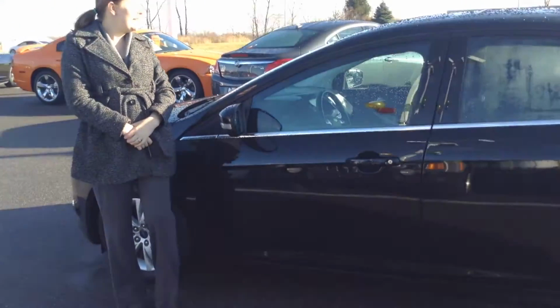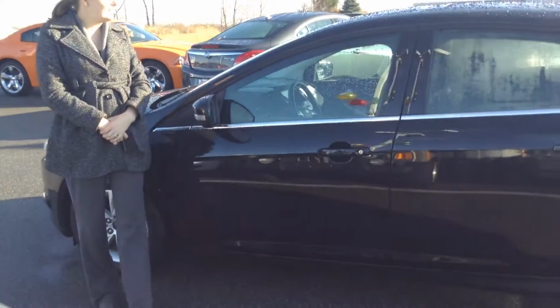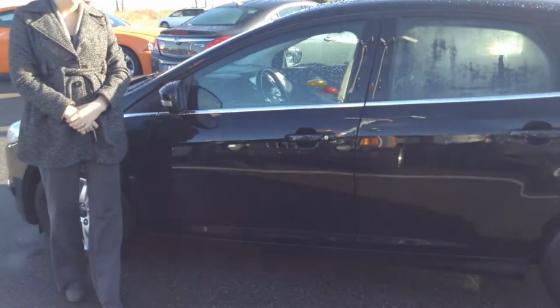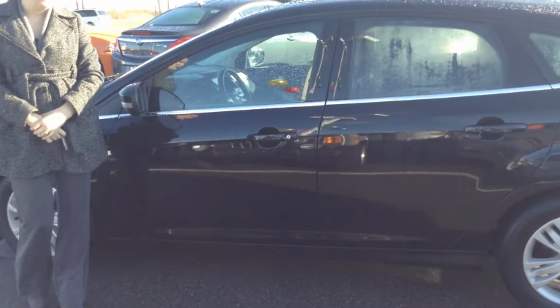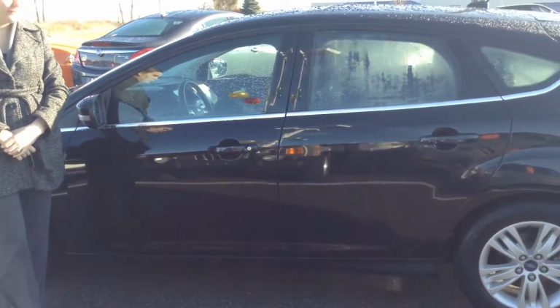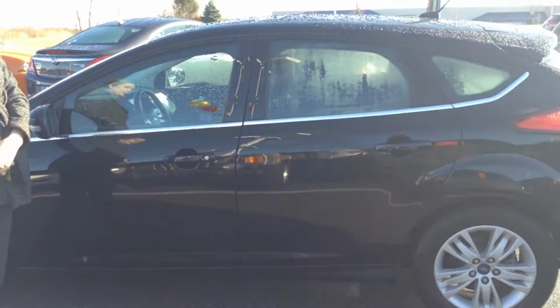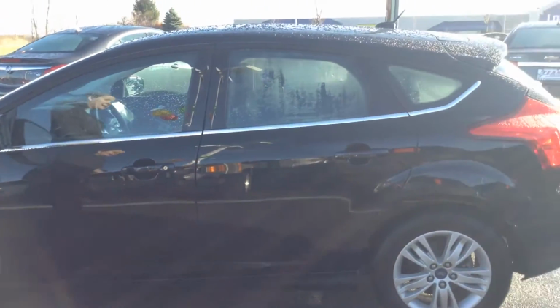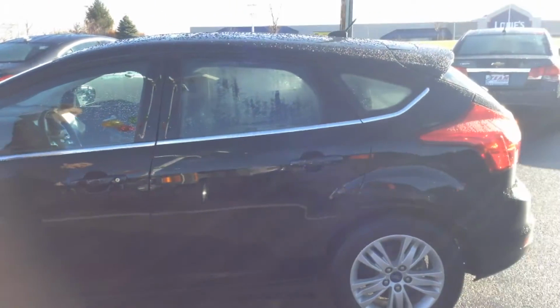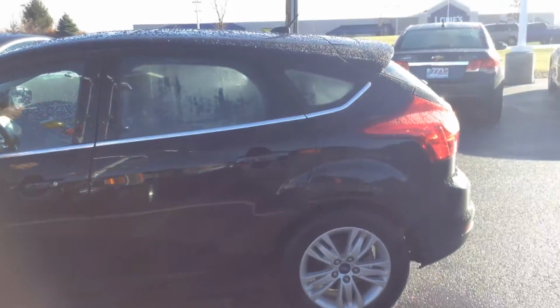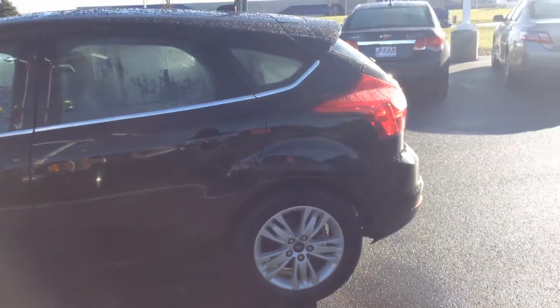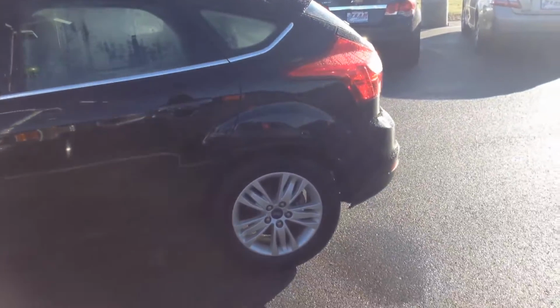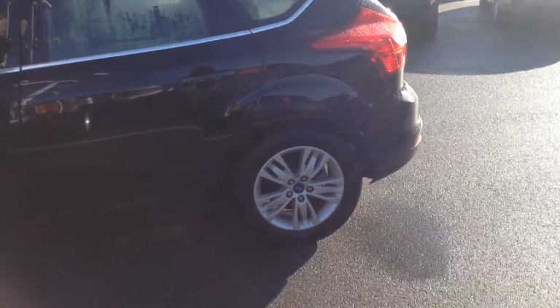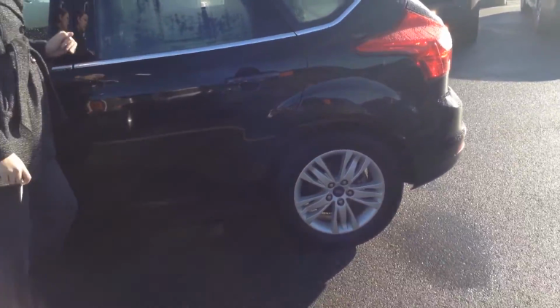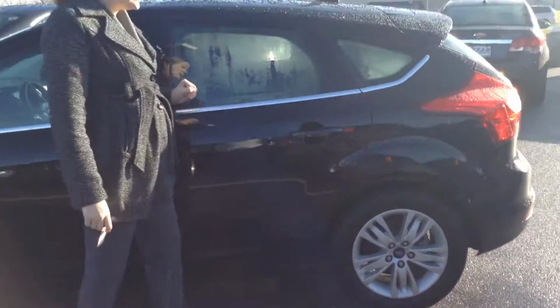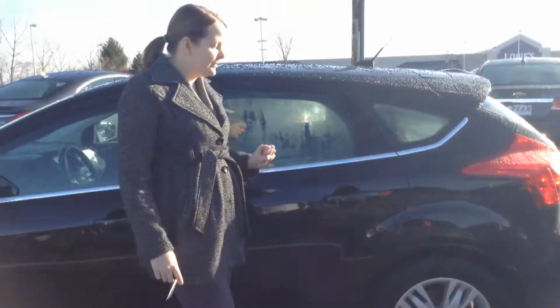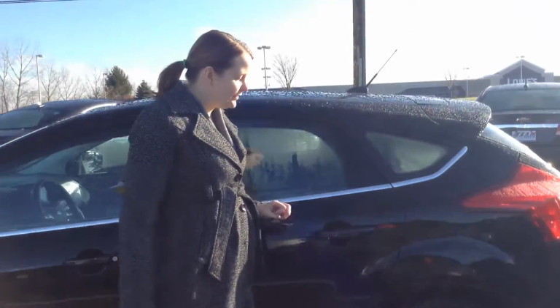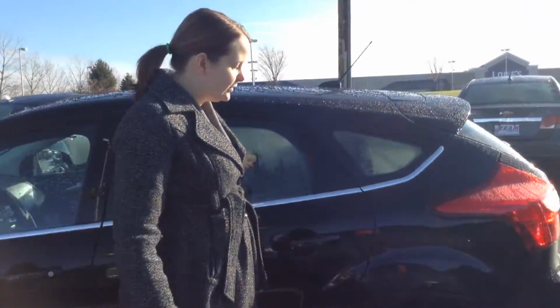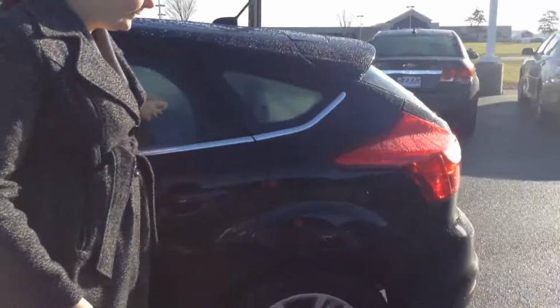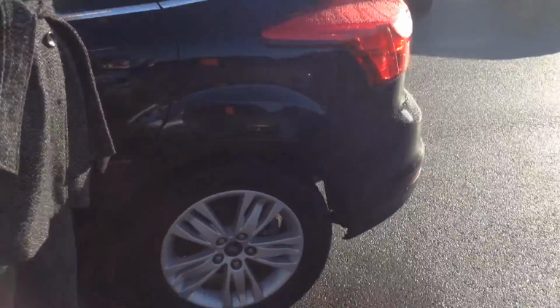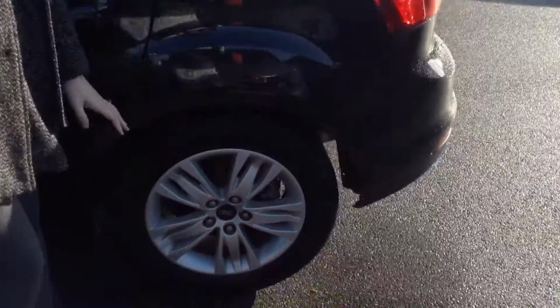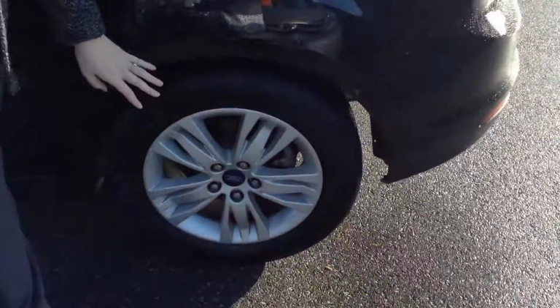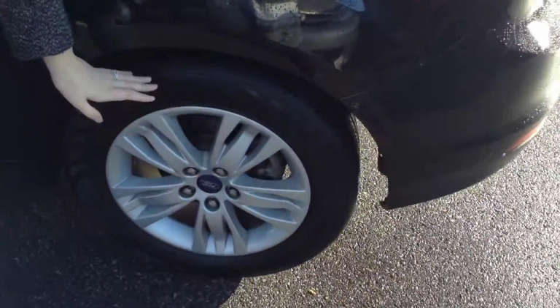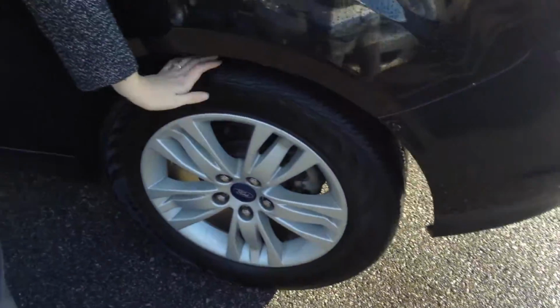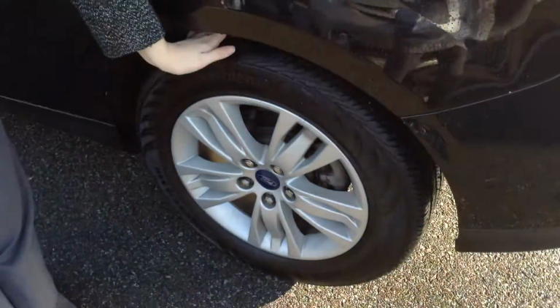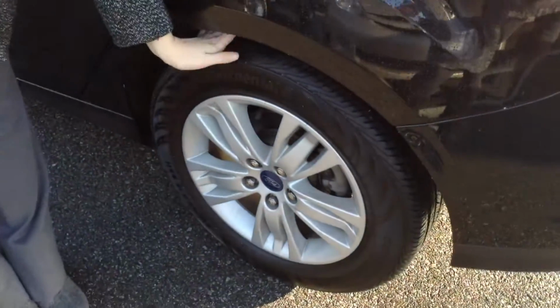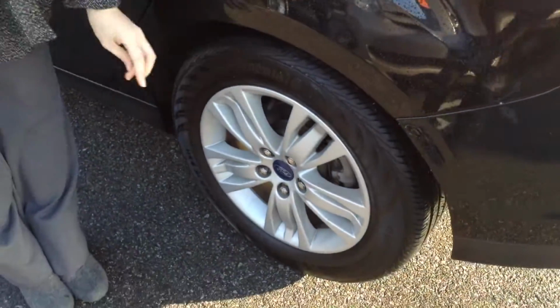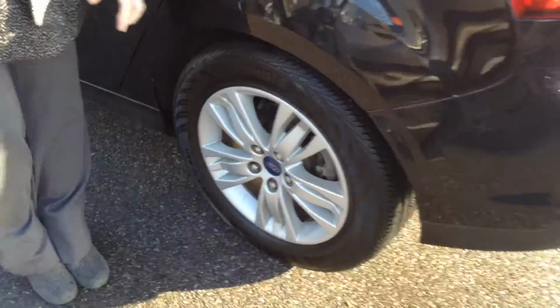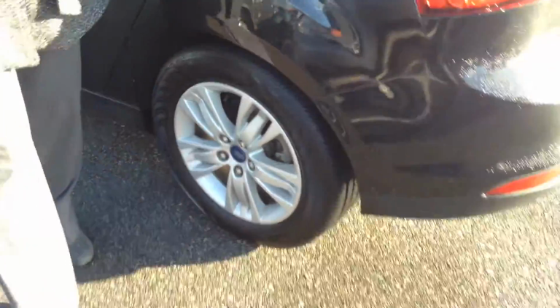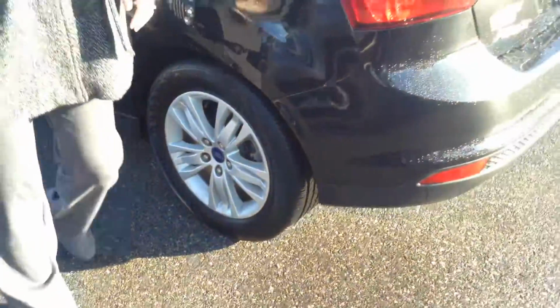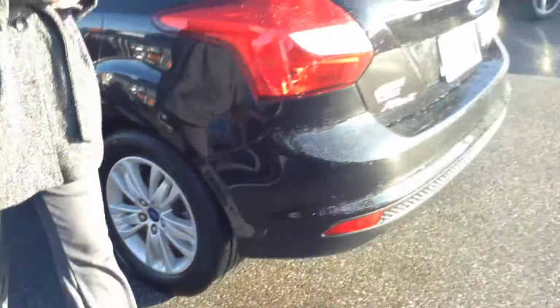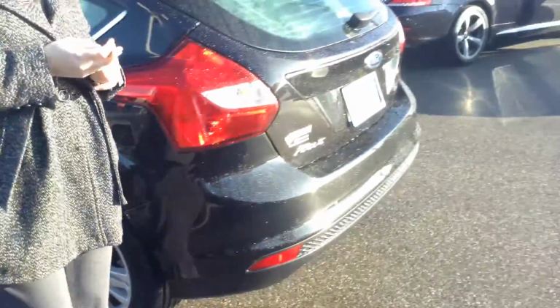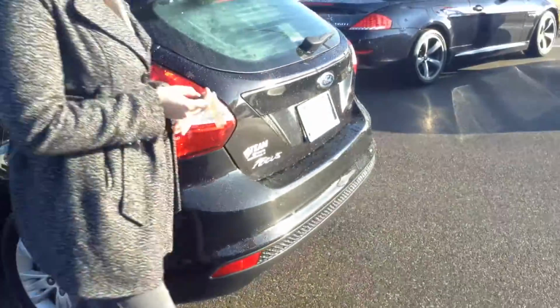It has just over 22,000 miles on it. The body looks really good — just one small scratch that we'll show you as we're walking around. Tires are okay, about 20 to 30% of the life remaining on them.